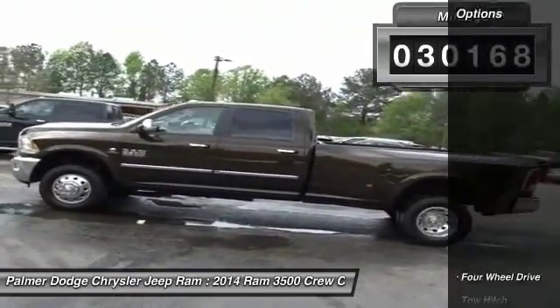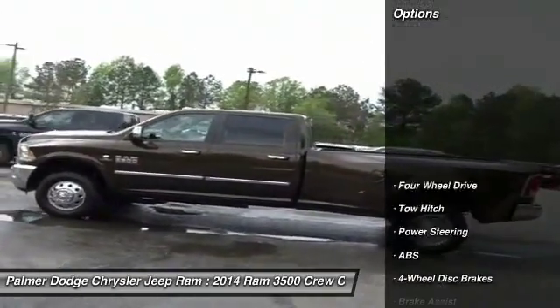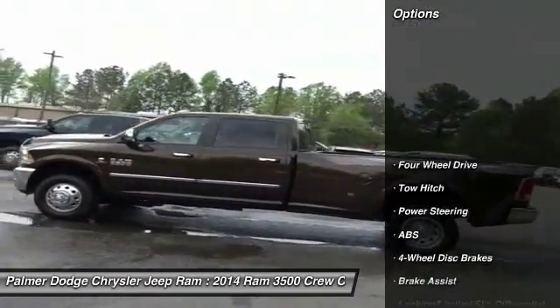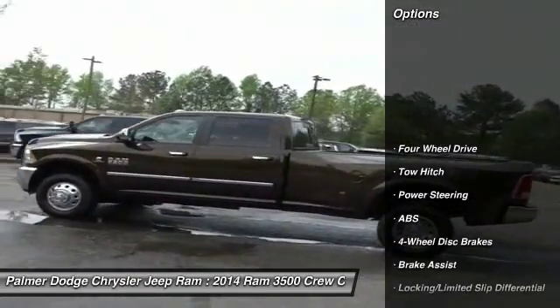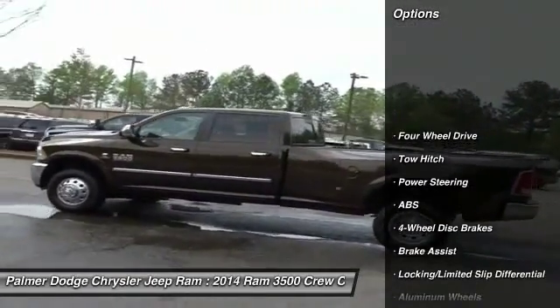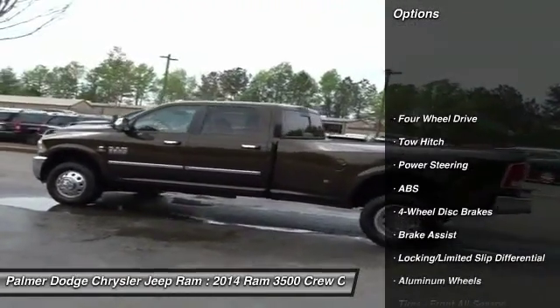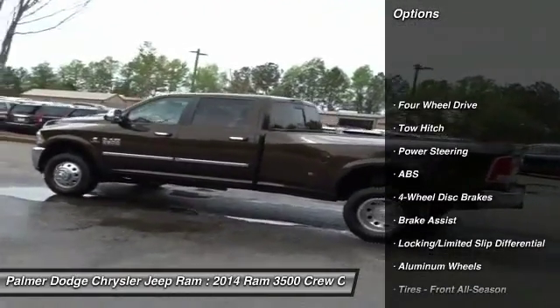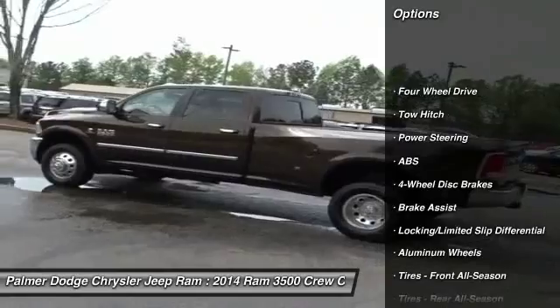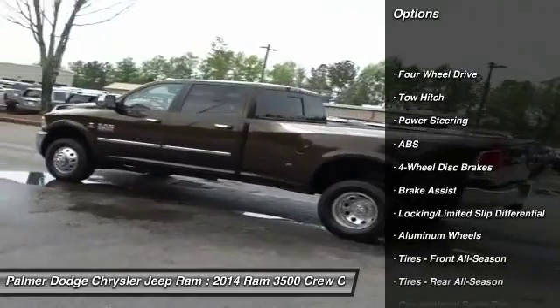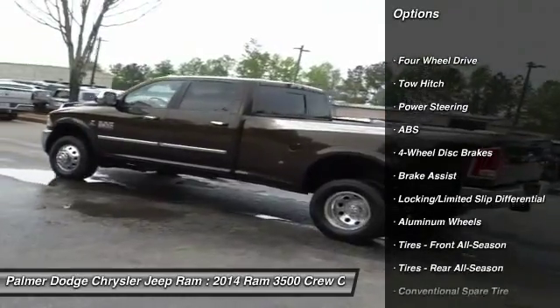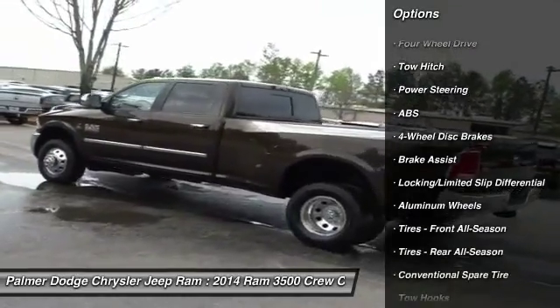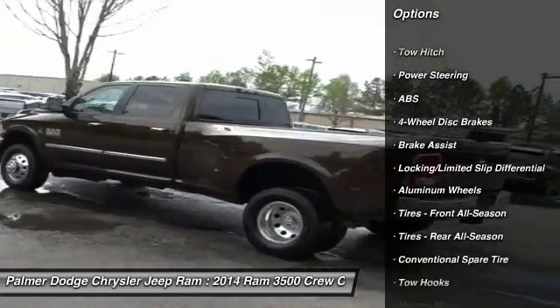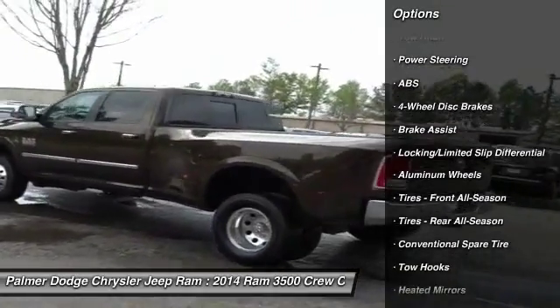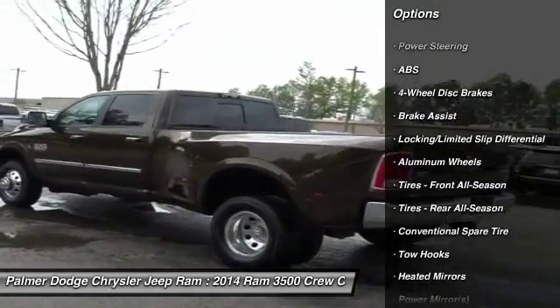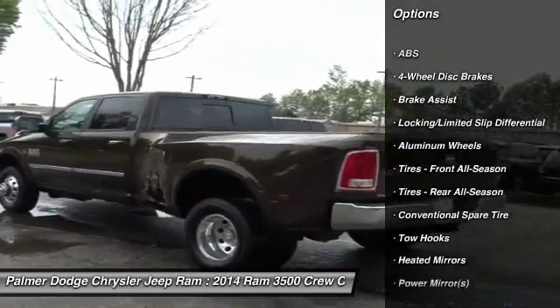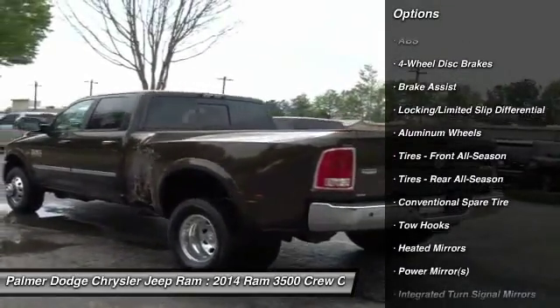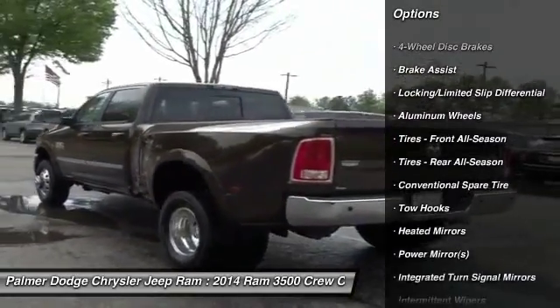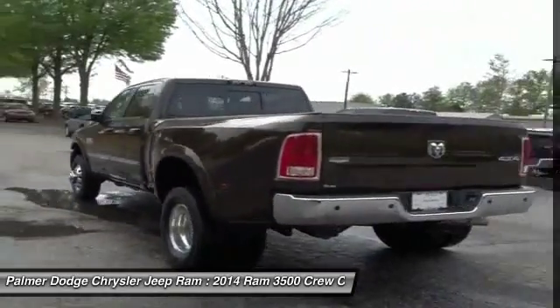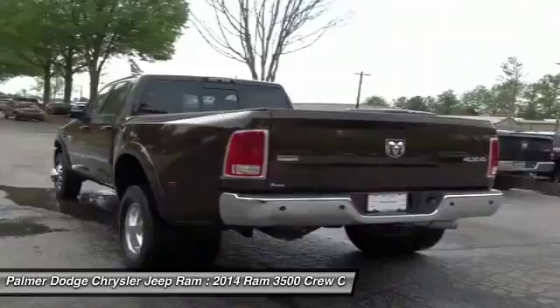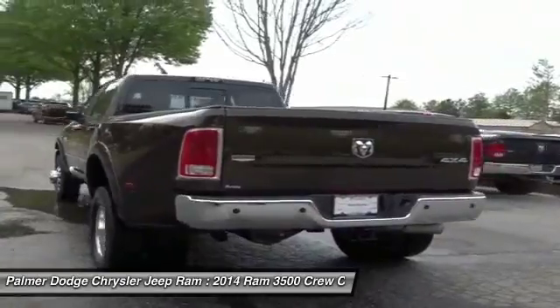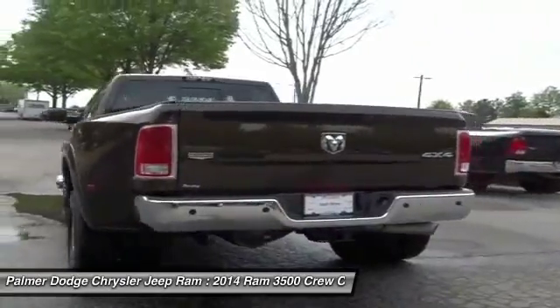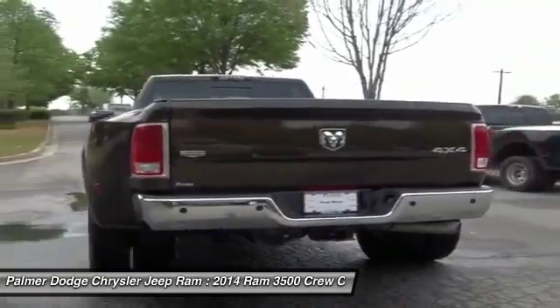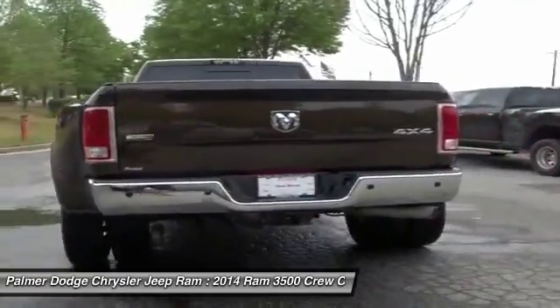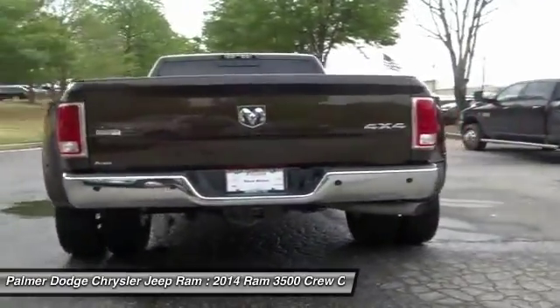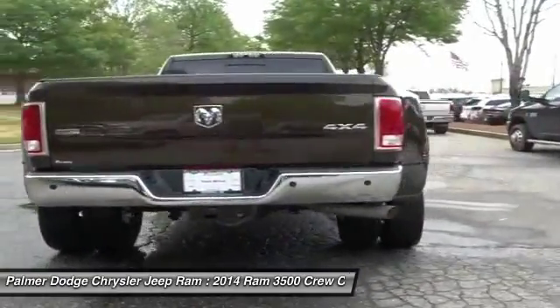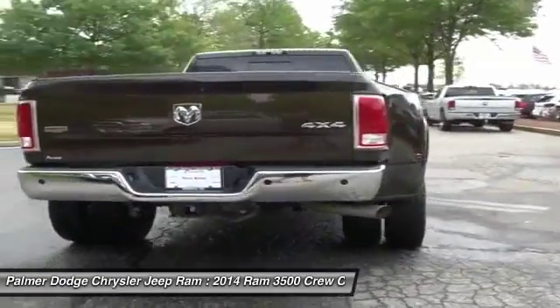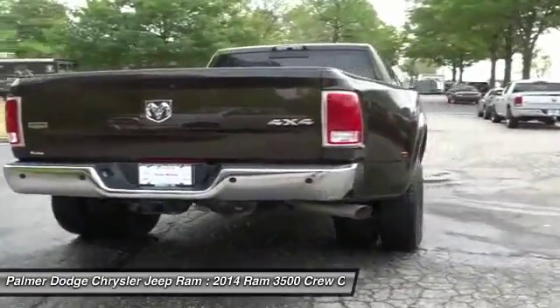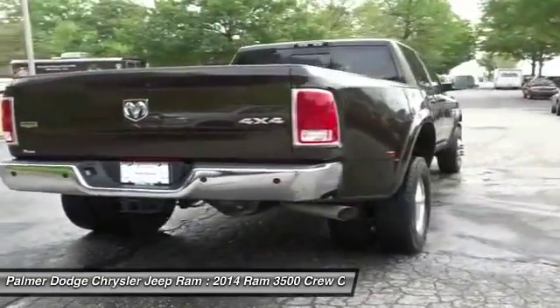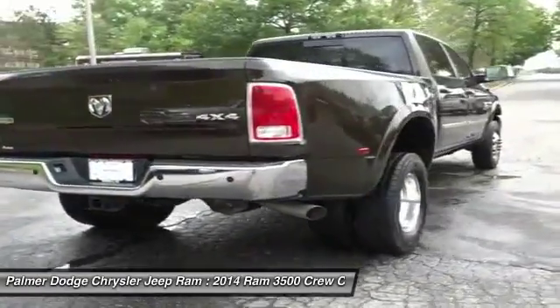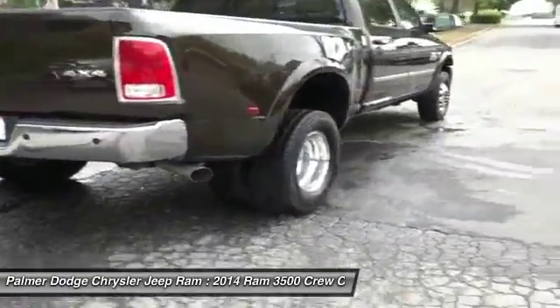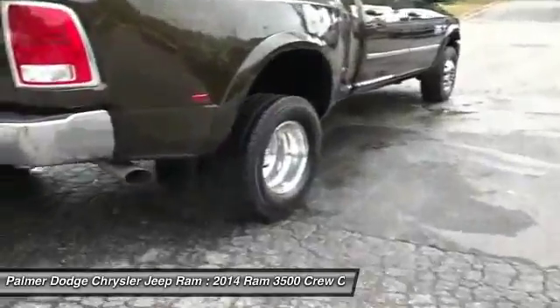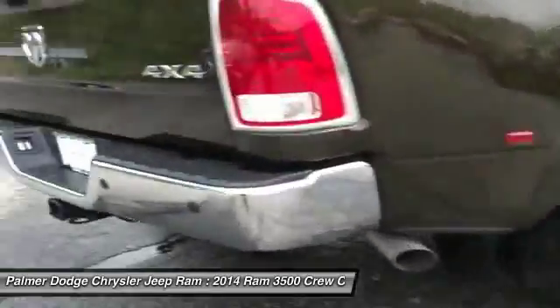Power passenger seat, anti-lock braking system, keyless entry, tow hitch, steering wheel audio controls, Bluetooth, leather wrapped steering wheel, power steering, adjustable steering wheel, aluminum wheels. Come see the car for yourself.